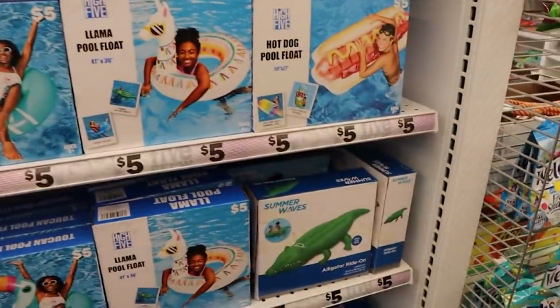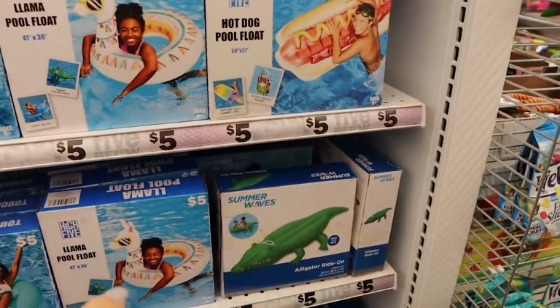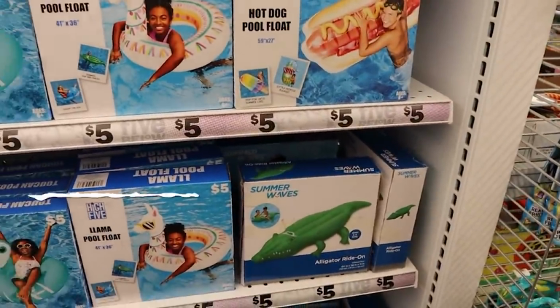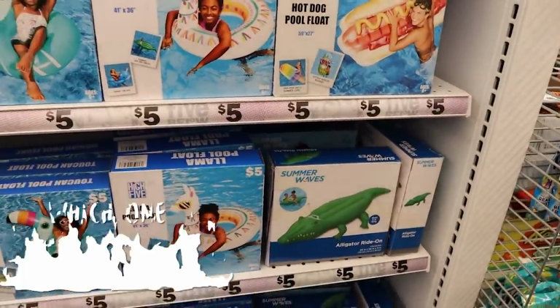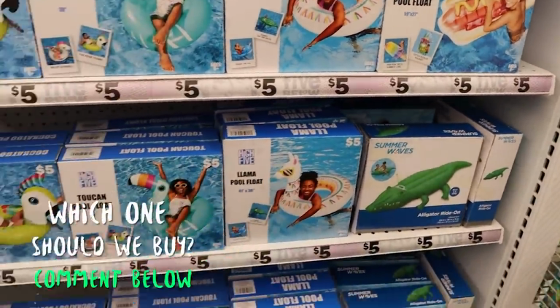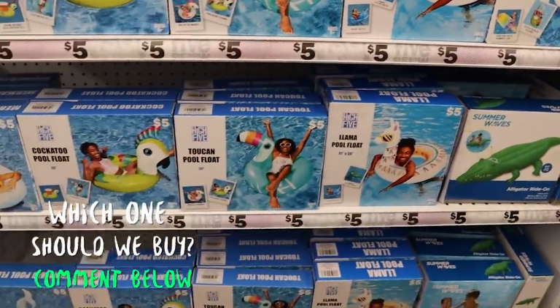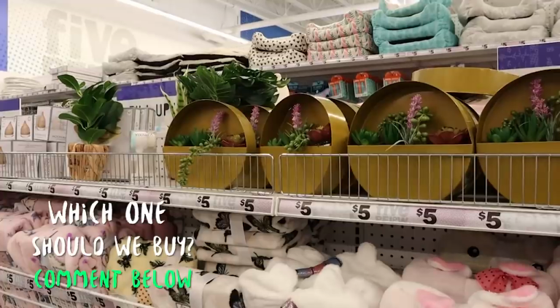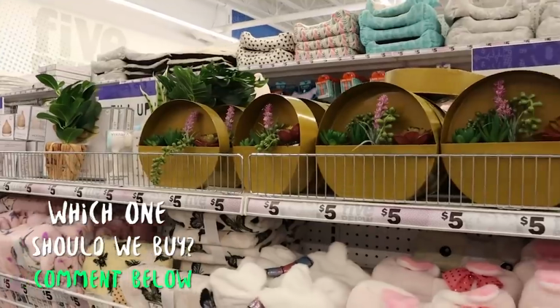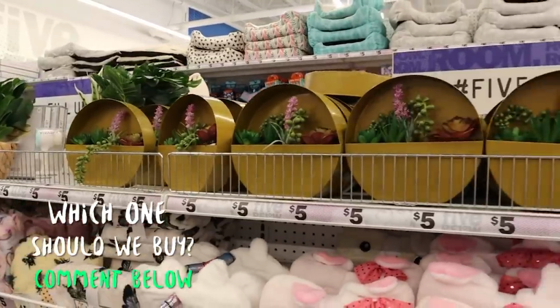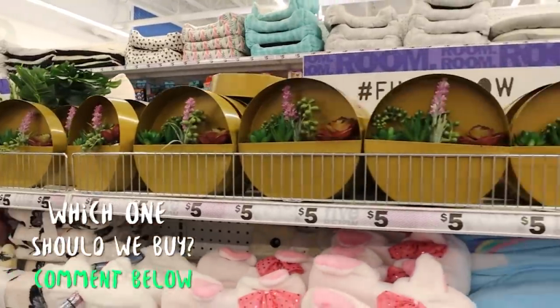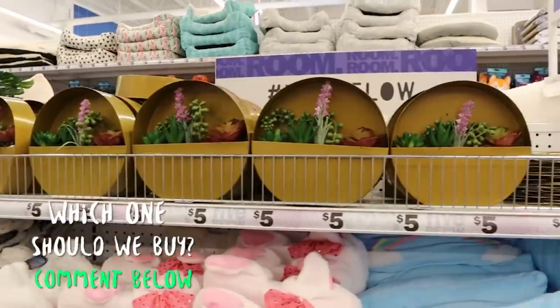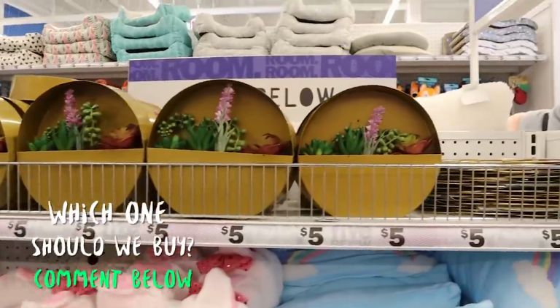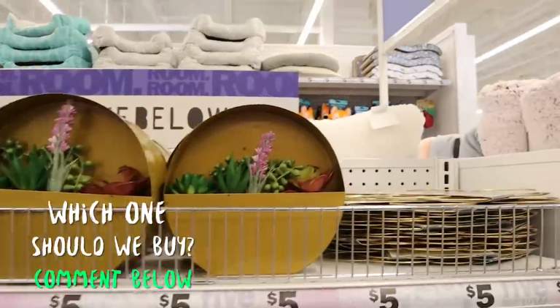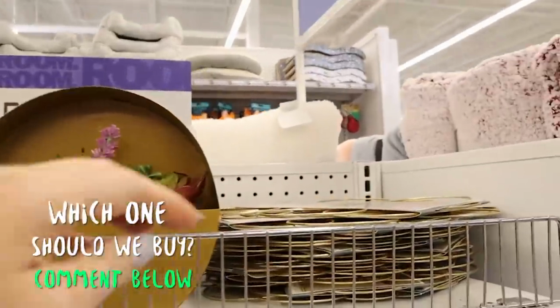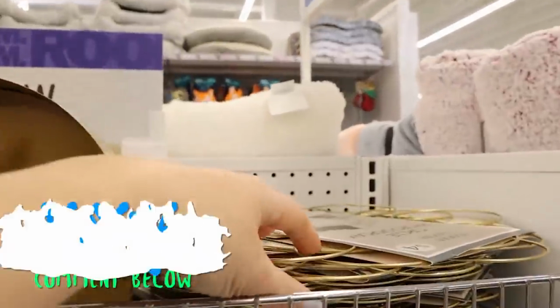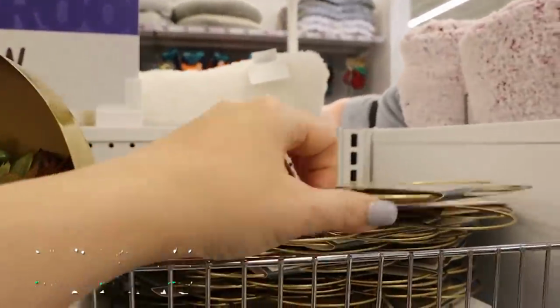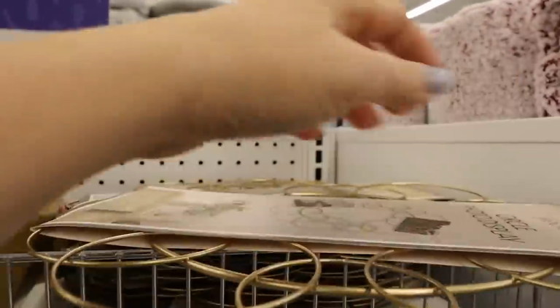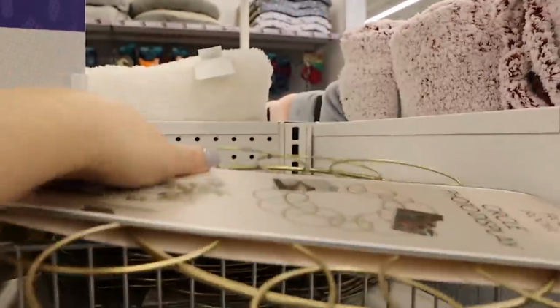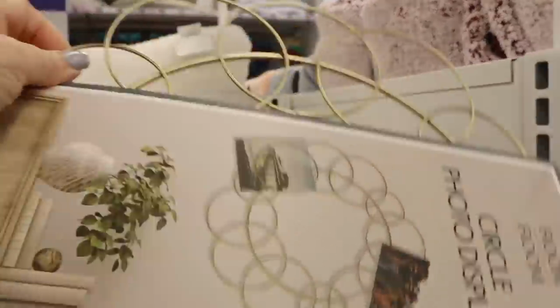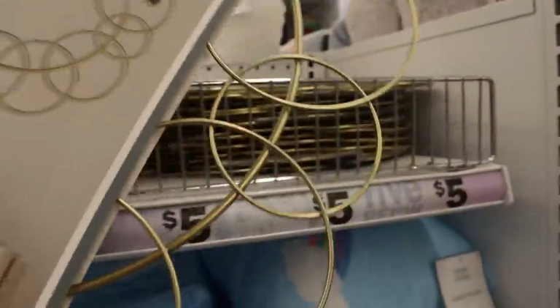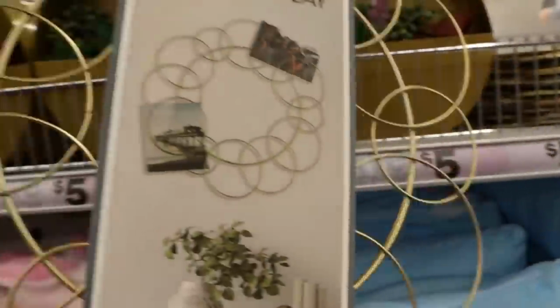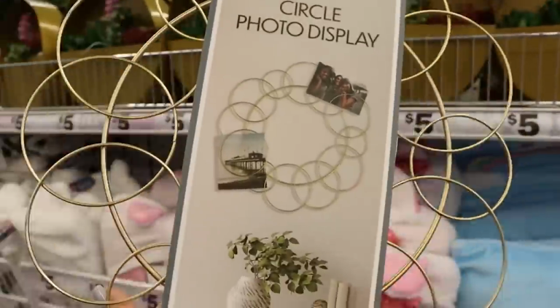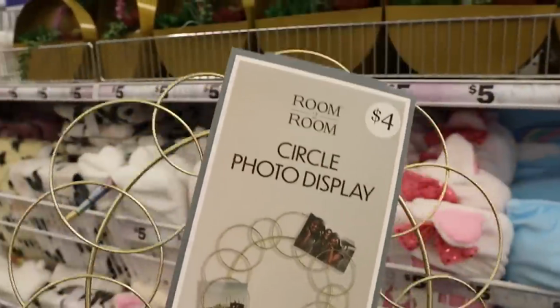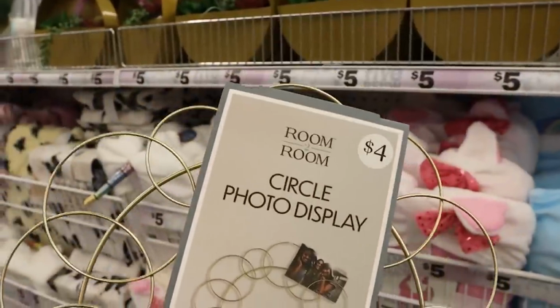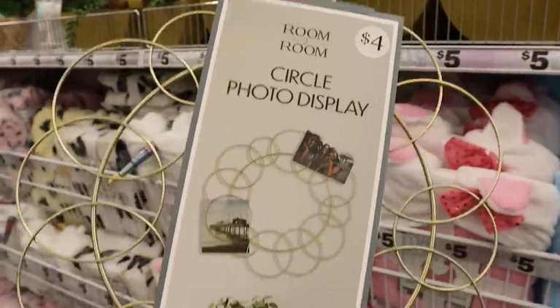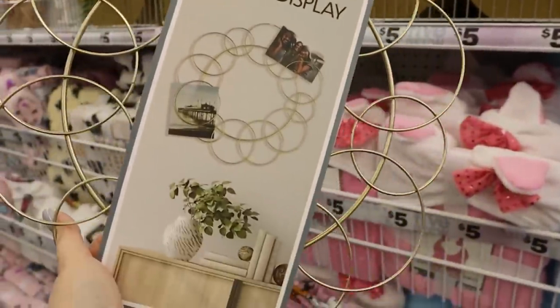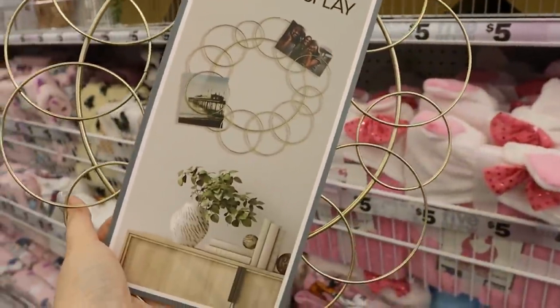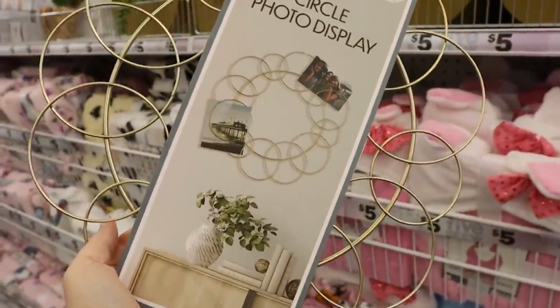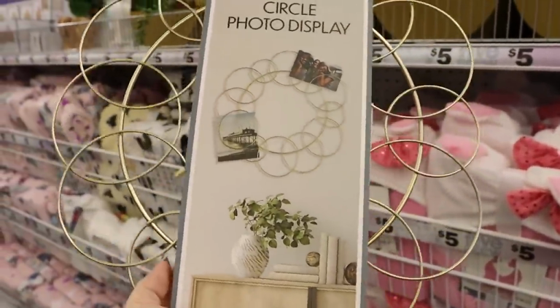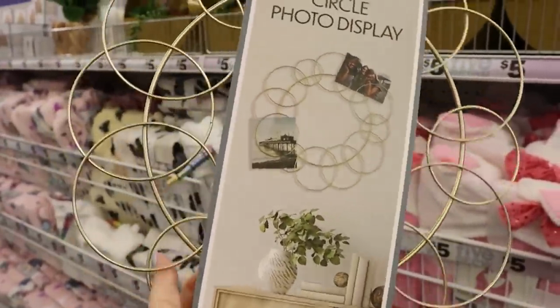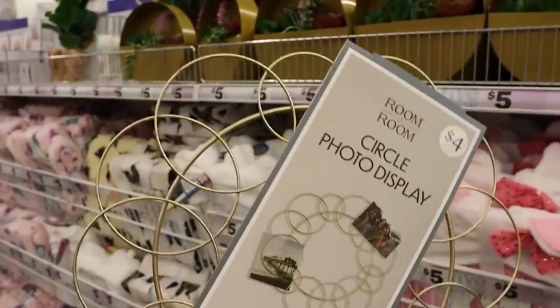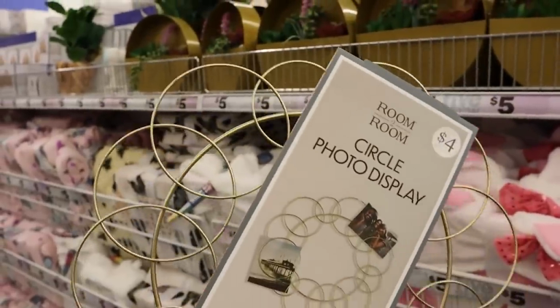There's a little crocodile too — let me know which one we should pick up. Let's see what's up here. This is a circle photo display for $4. I think that would make a great DIY.